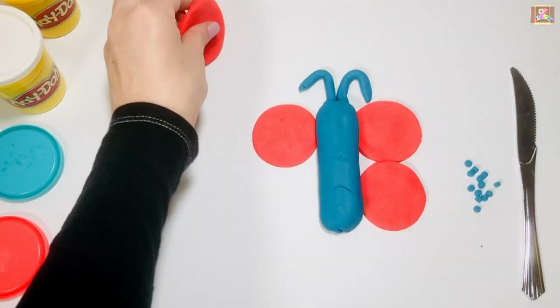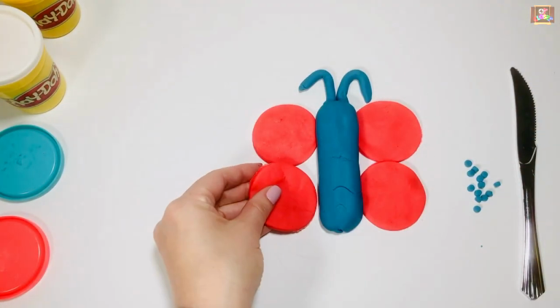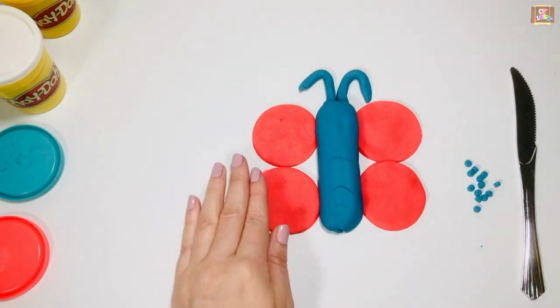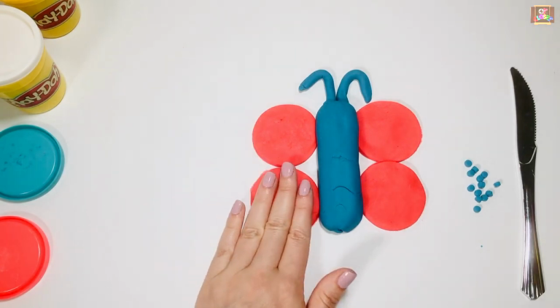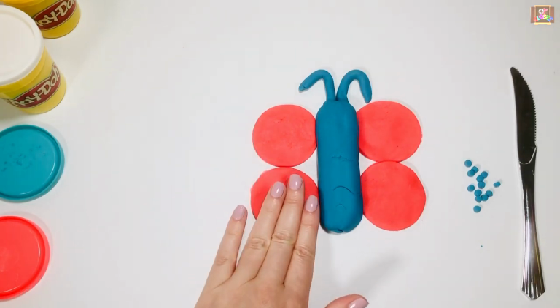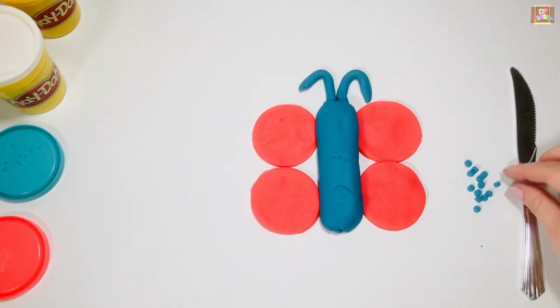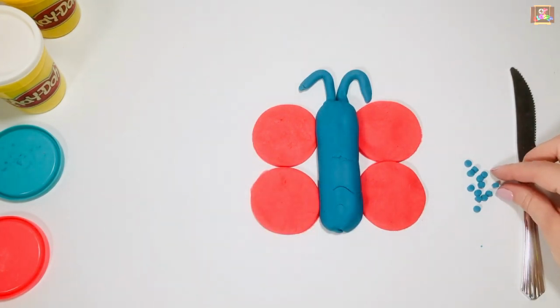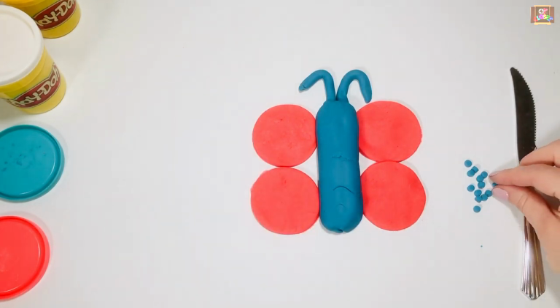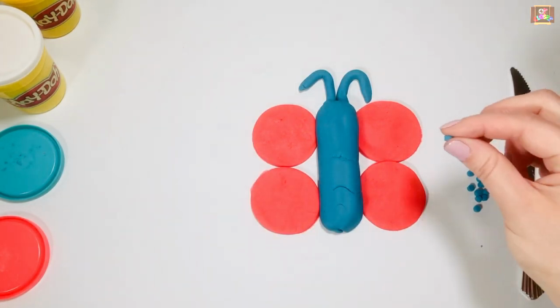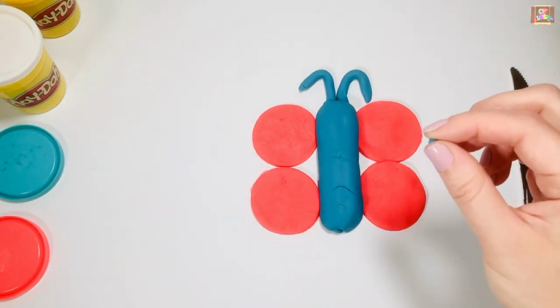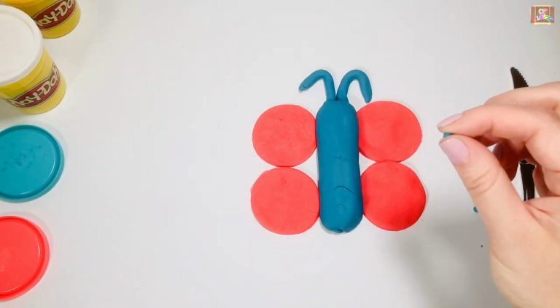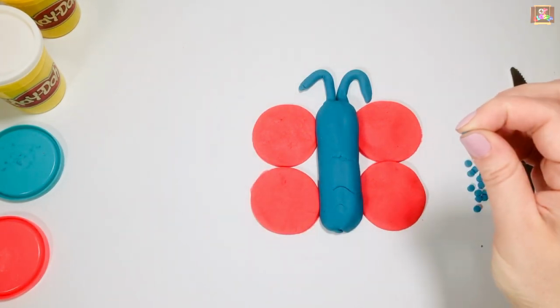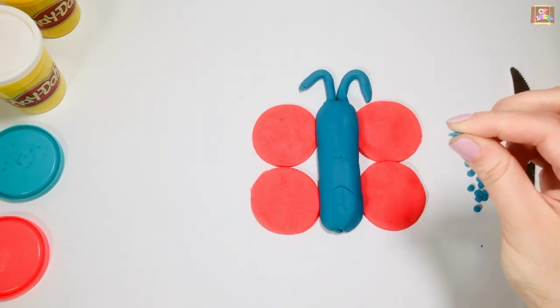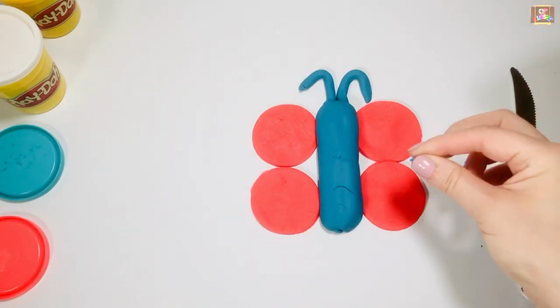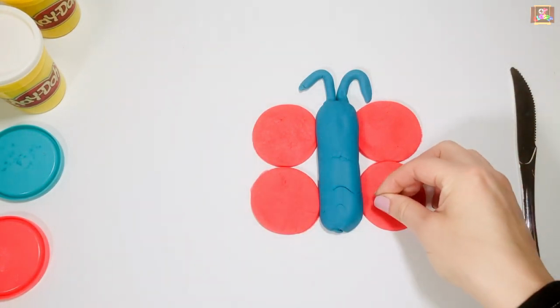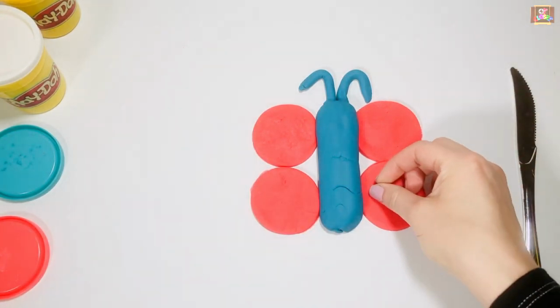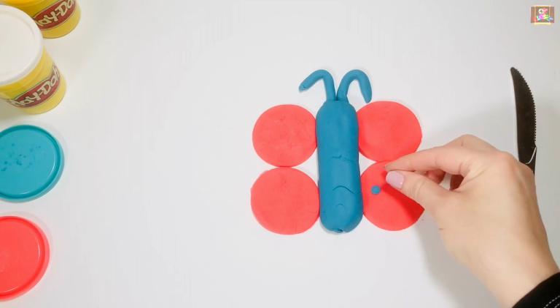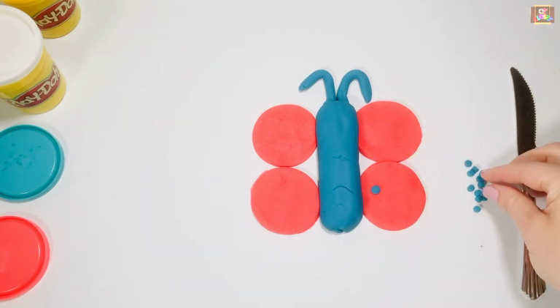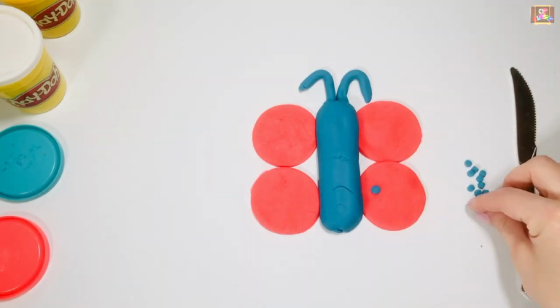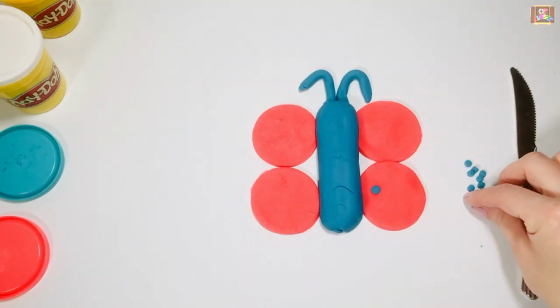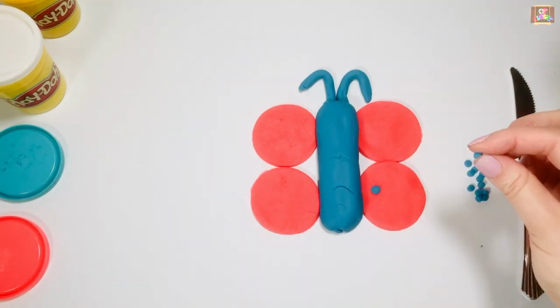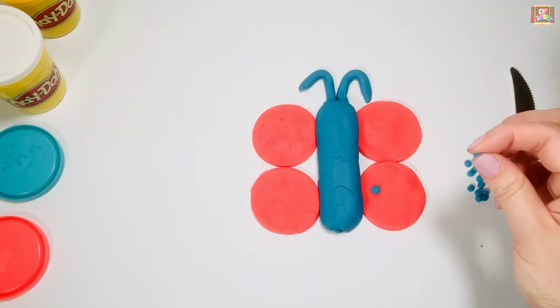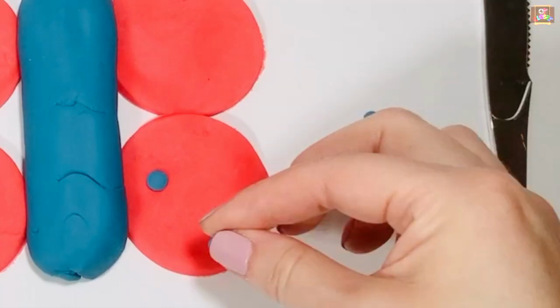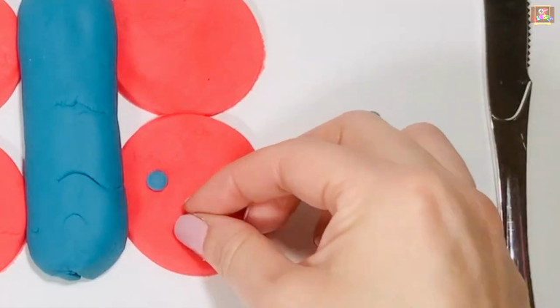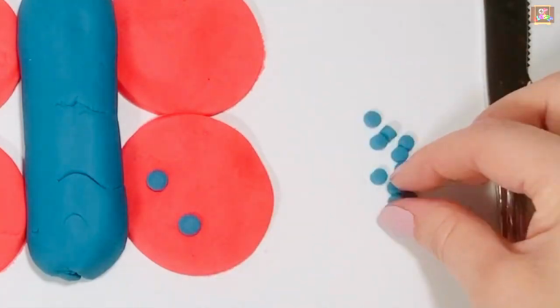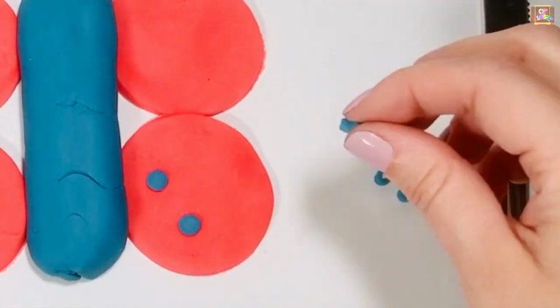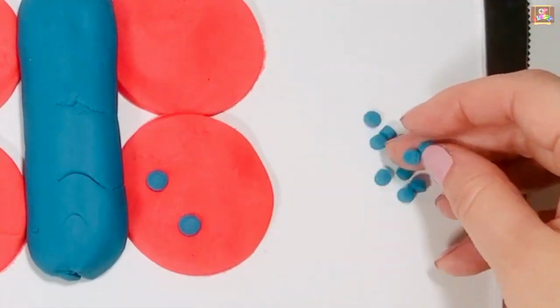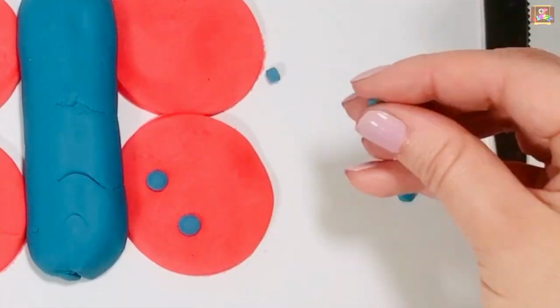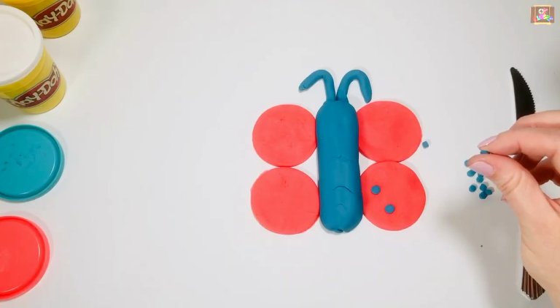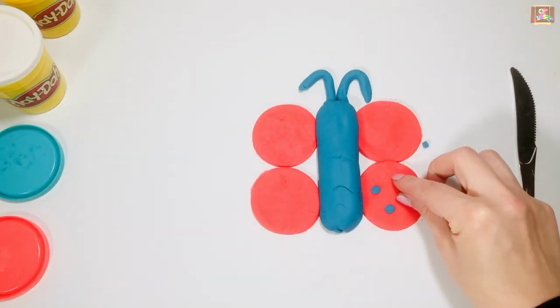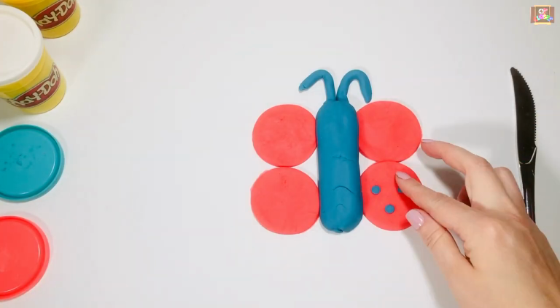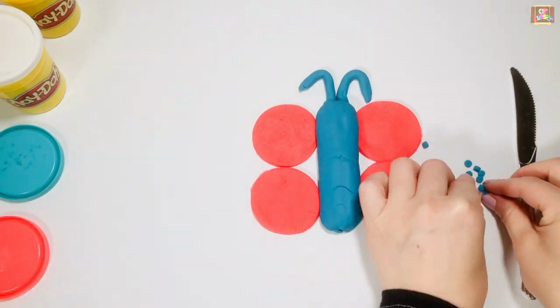Pick up one circle, press it with the index finger and thumb, and place it on the wings. Do three for each side — challenge yourself by using two hands!